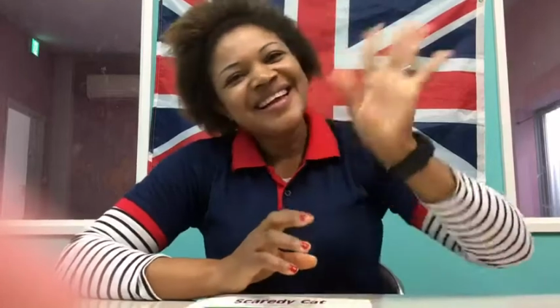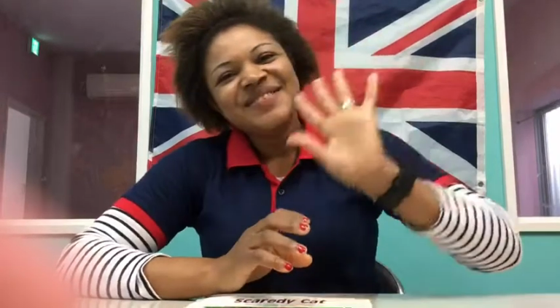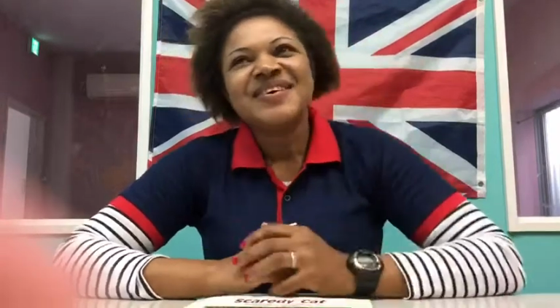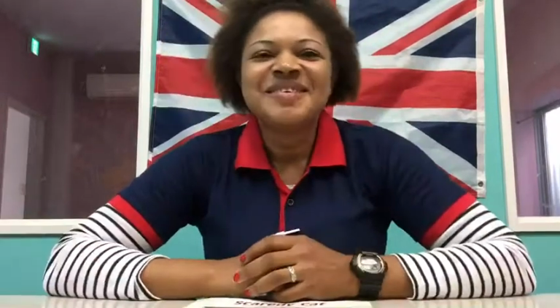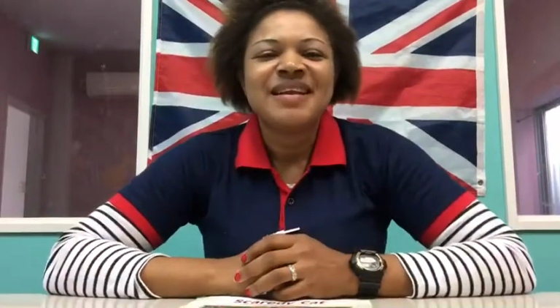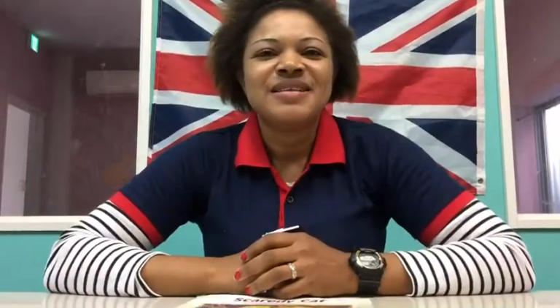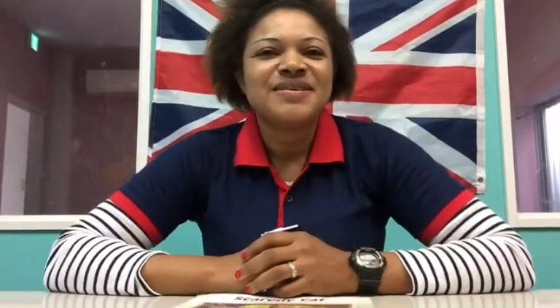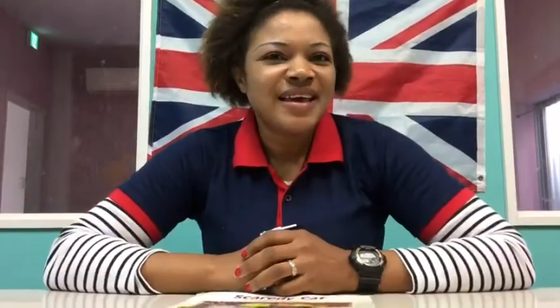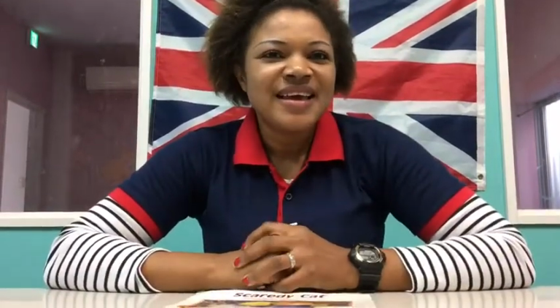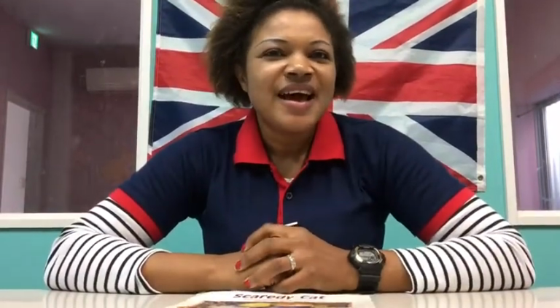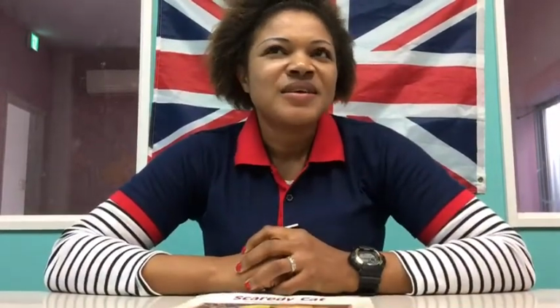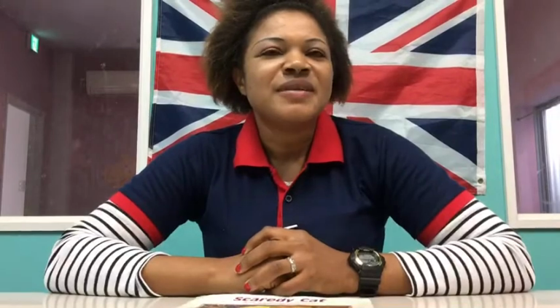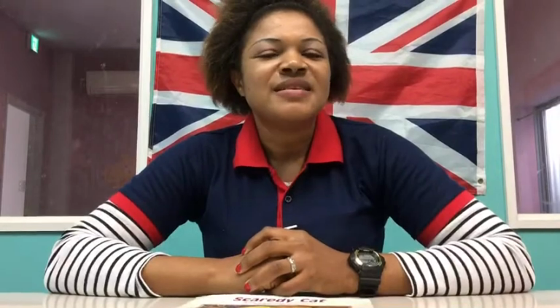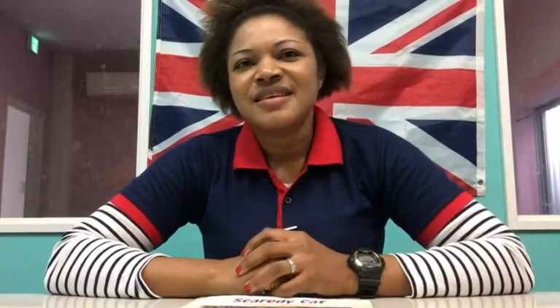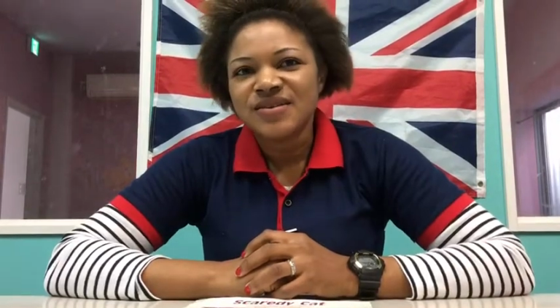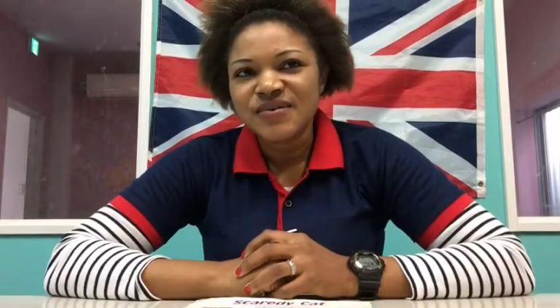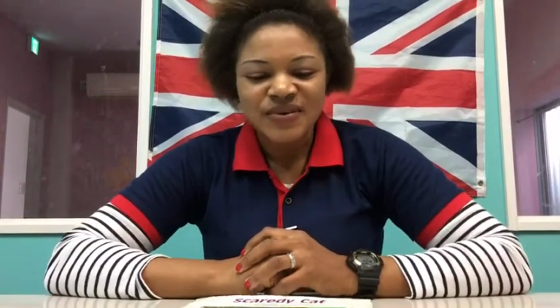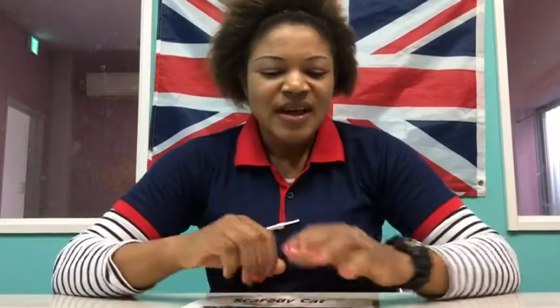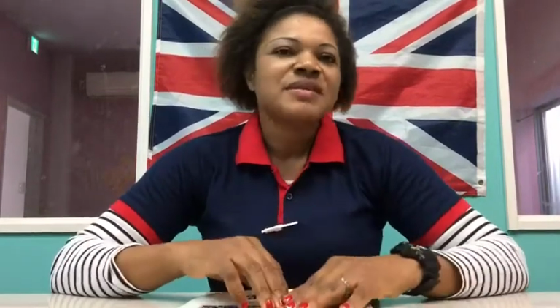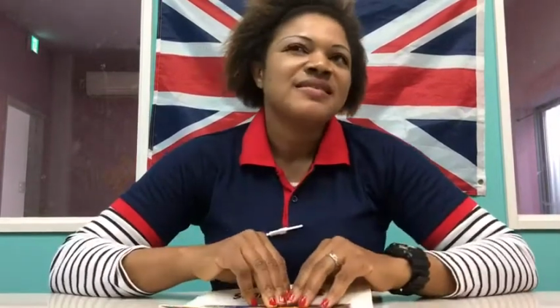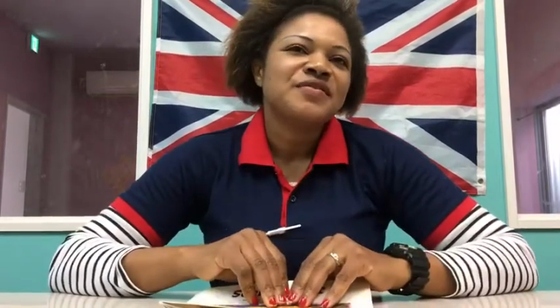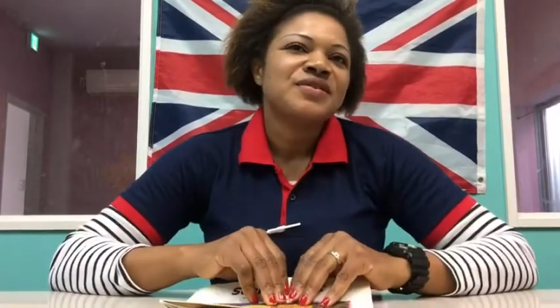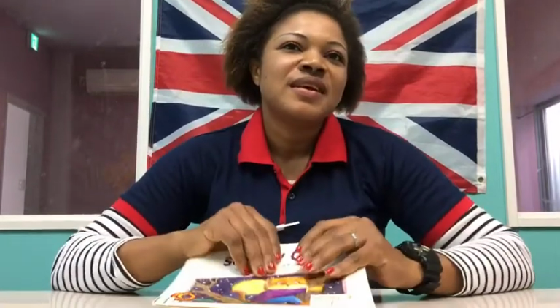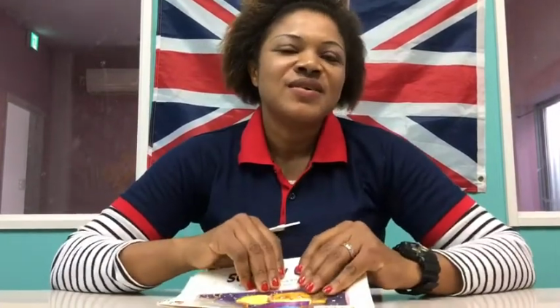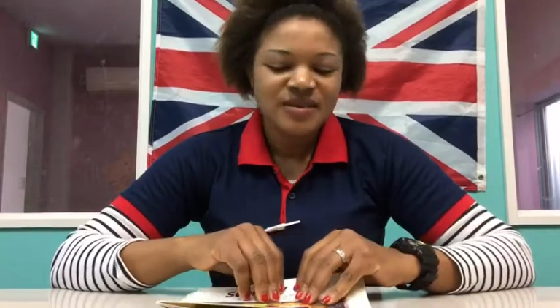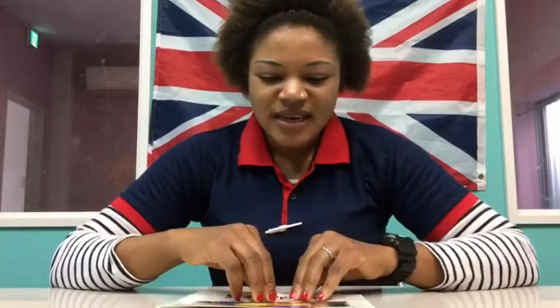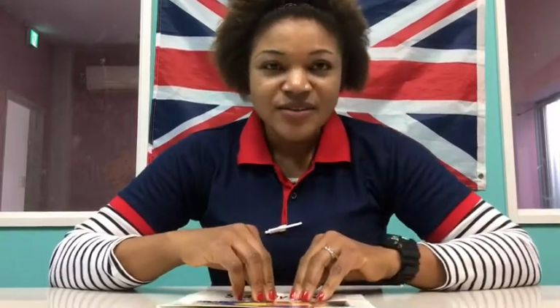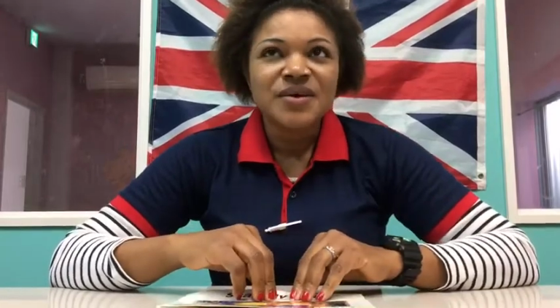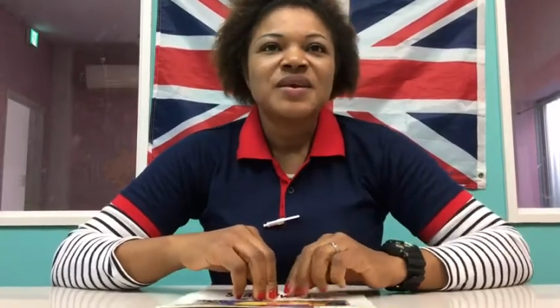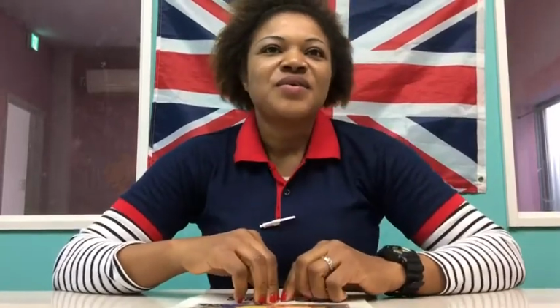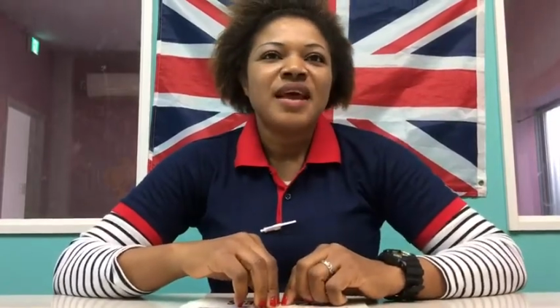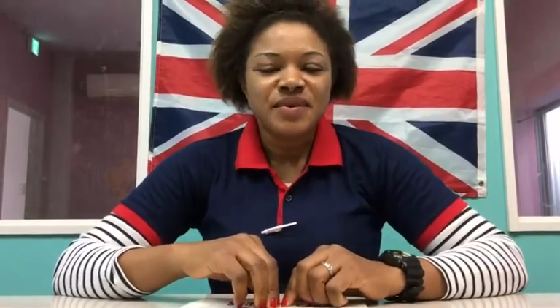Hello everyone, my name is Ms. Ogay. I work in Bless International School. I'm the class teacher for two to three year olds. Today we are going to read a book.